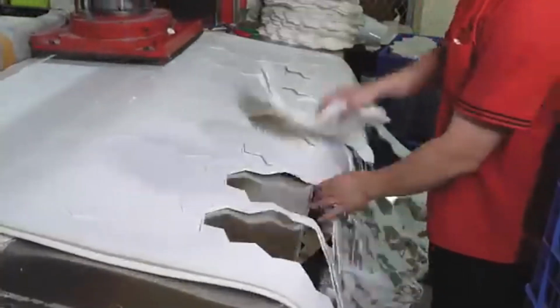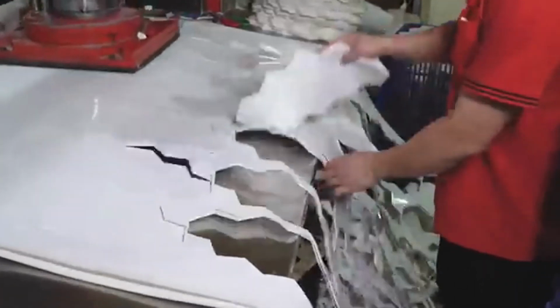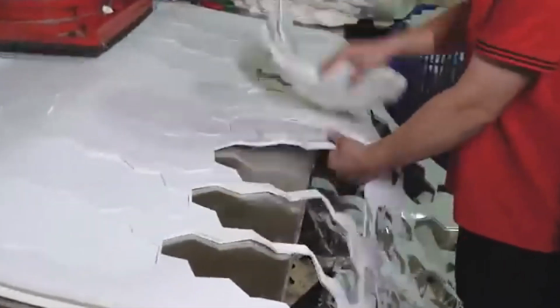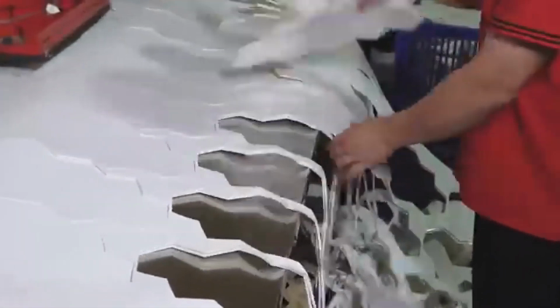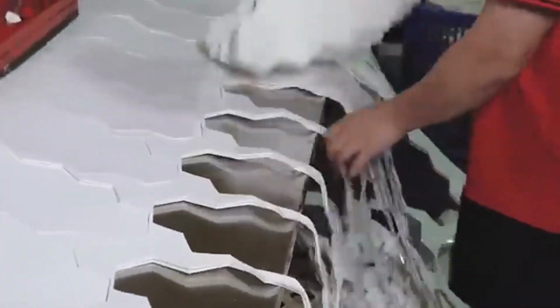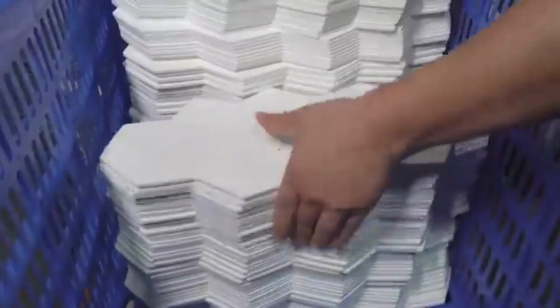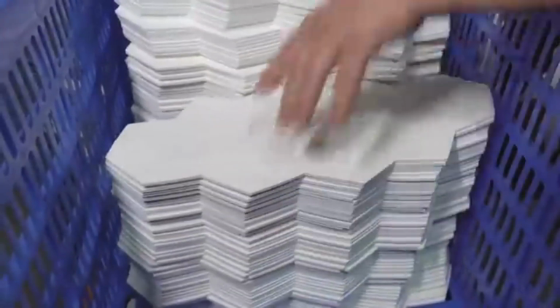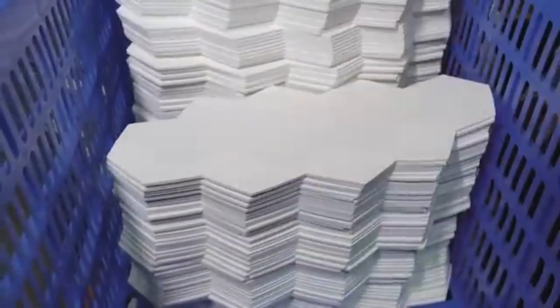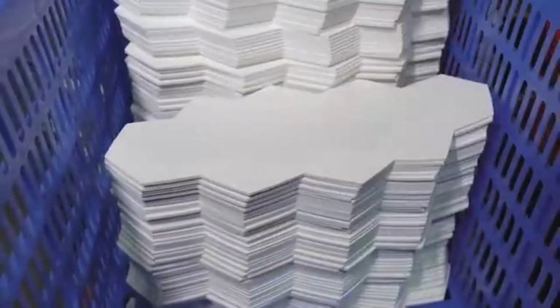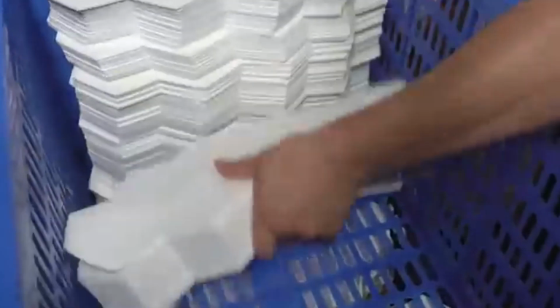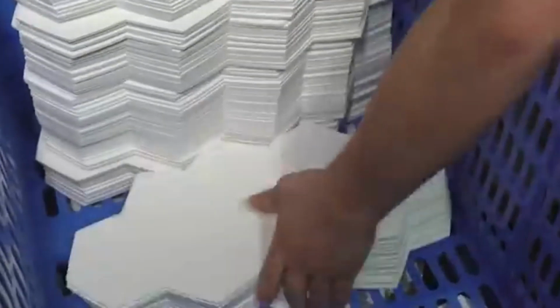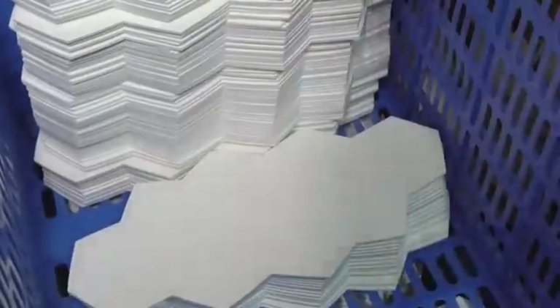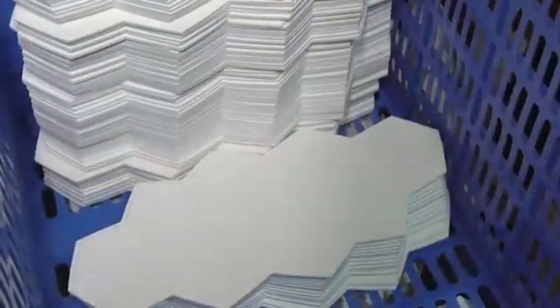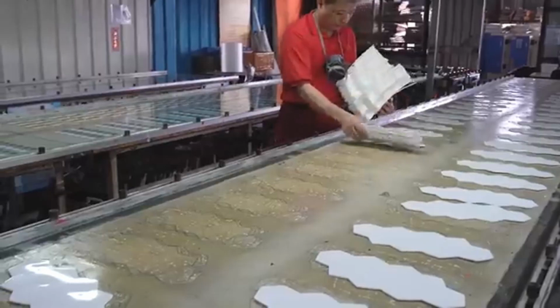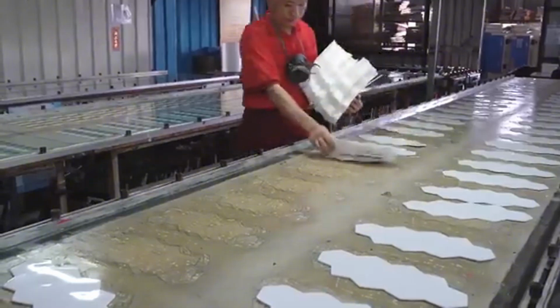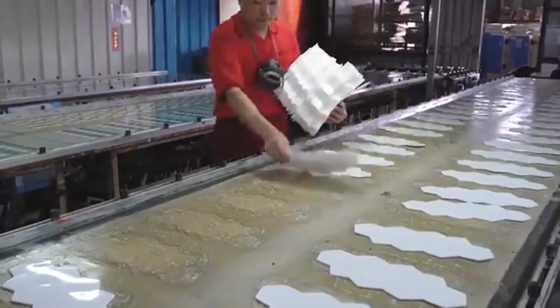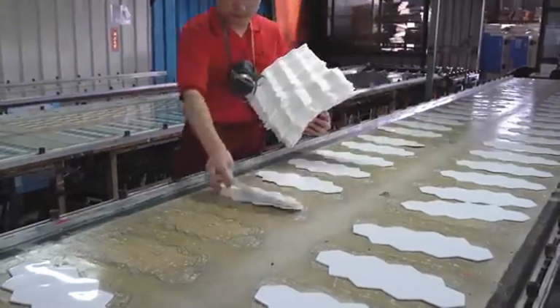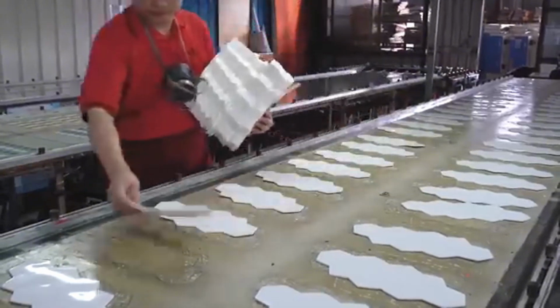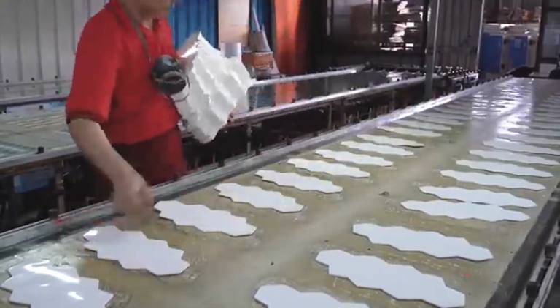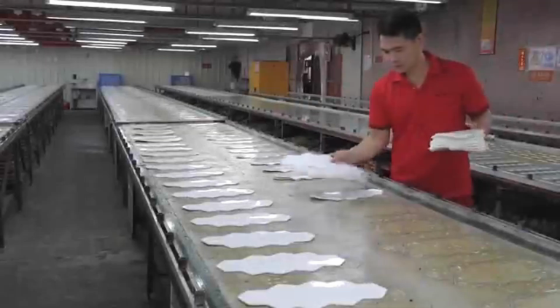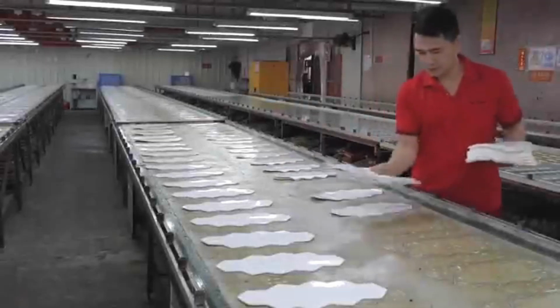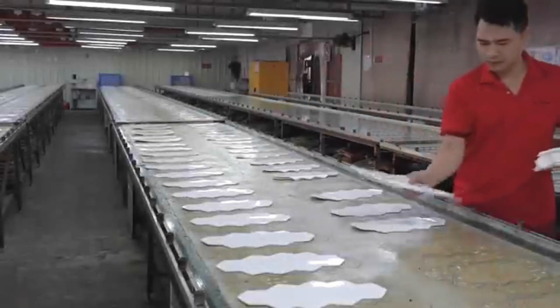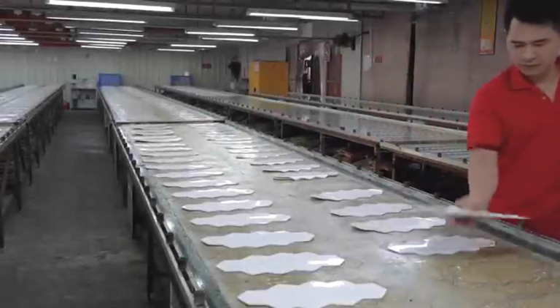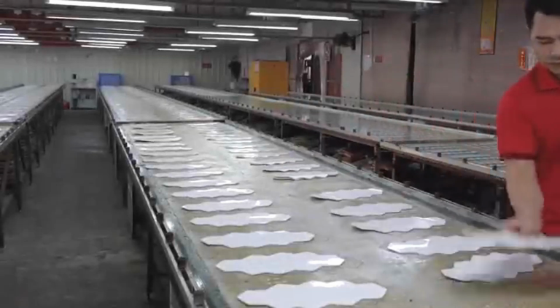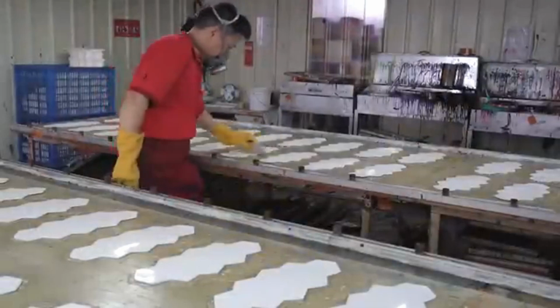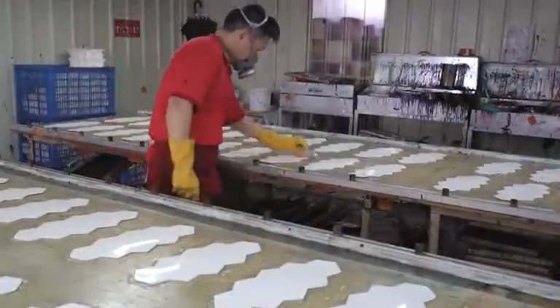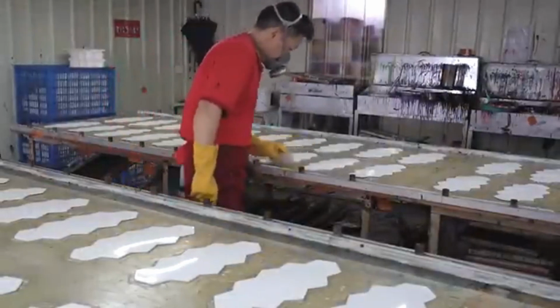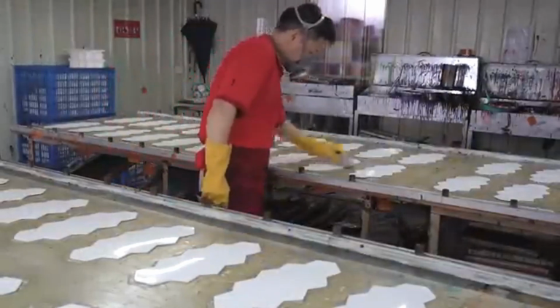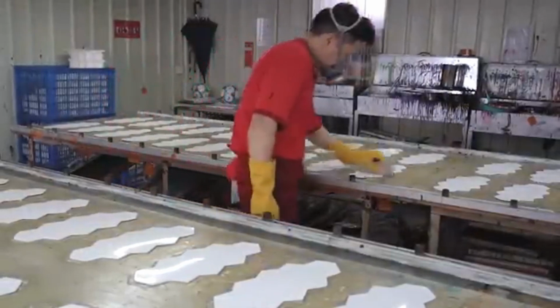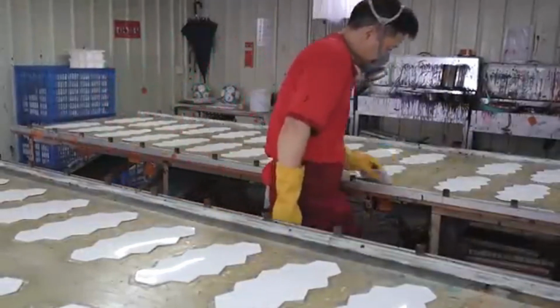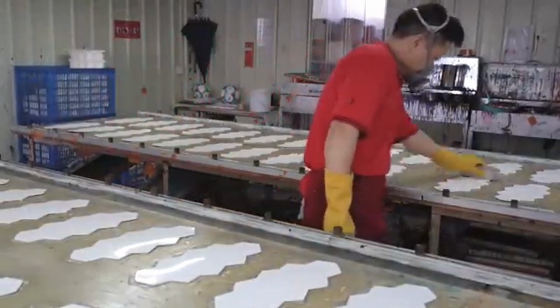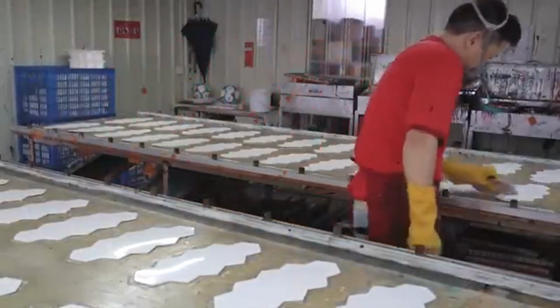Next, high-speed cutting machines slice these sheets into dozens of perfect shapes, mostly hexagons and pentagons. A traditional soccer ball has 32 of these panels, and they need to be cut with pinpoint accuracy to form a round and balanced ball.